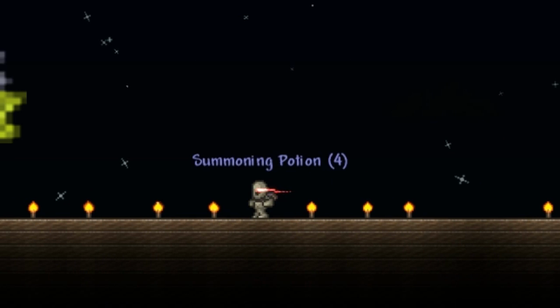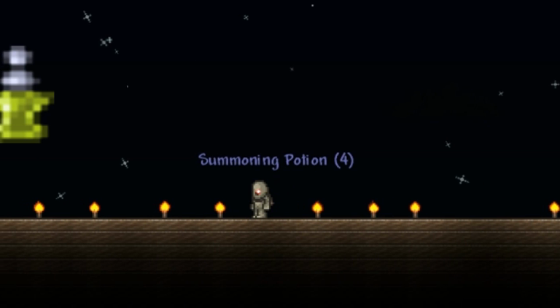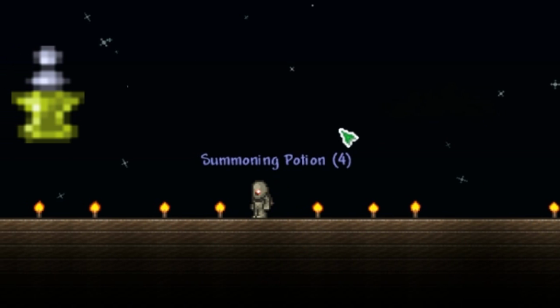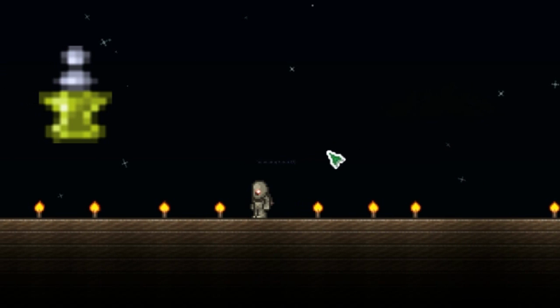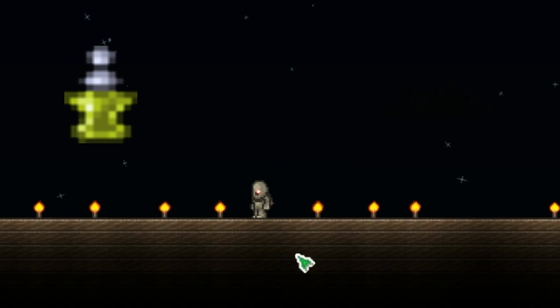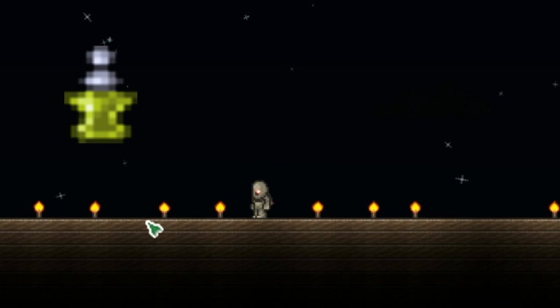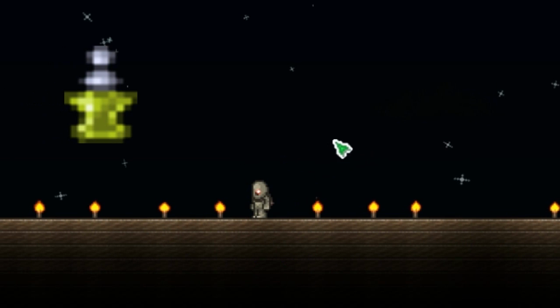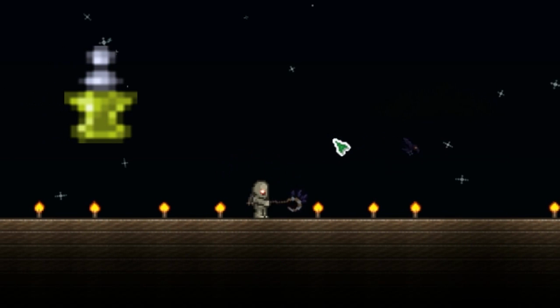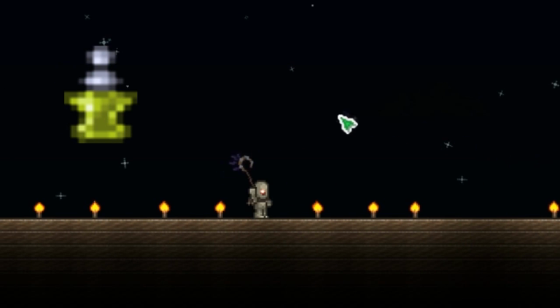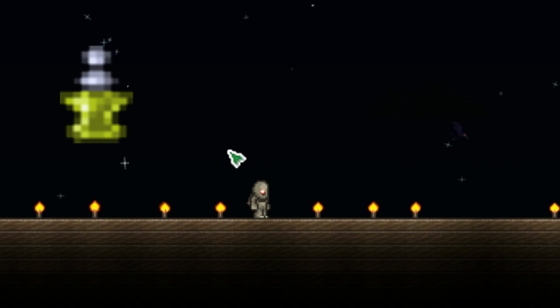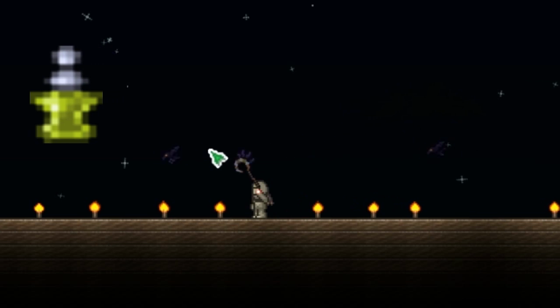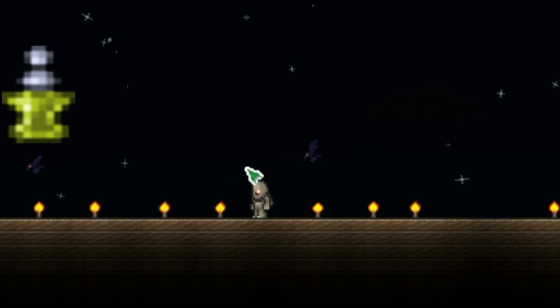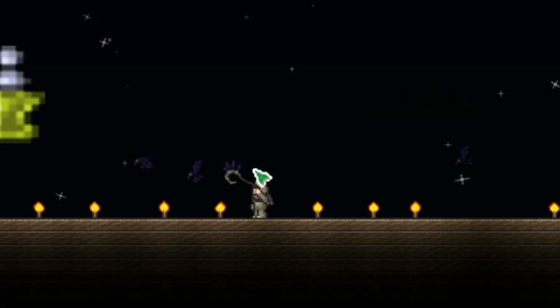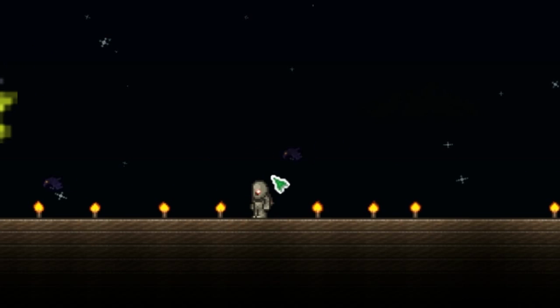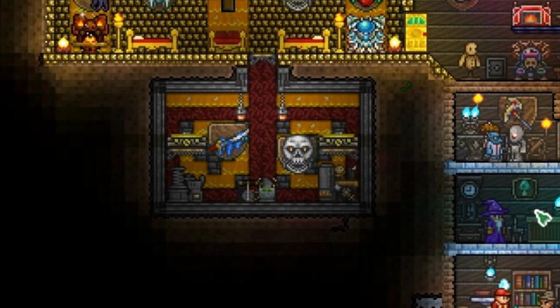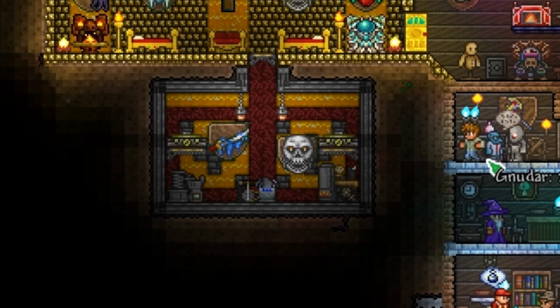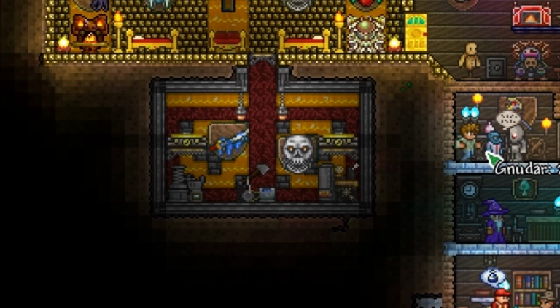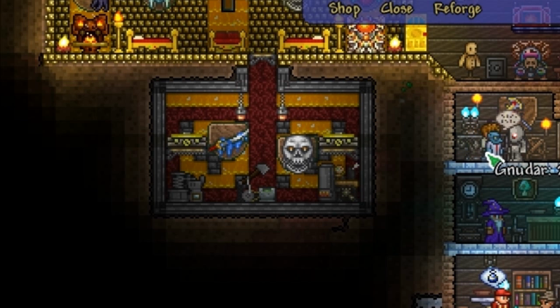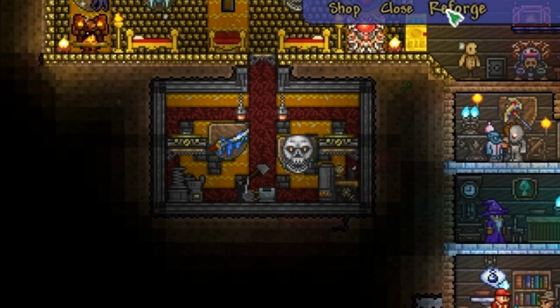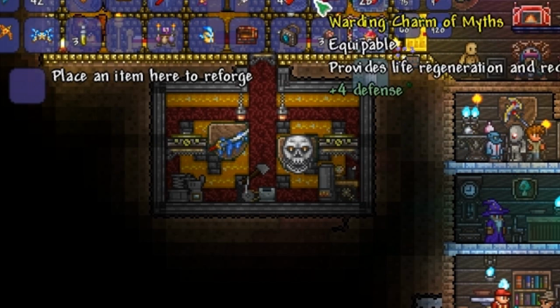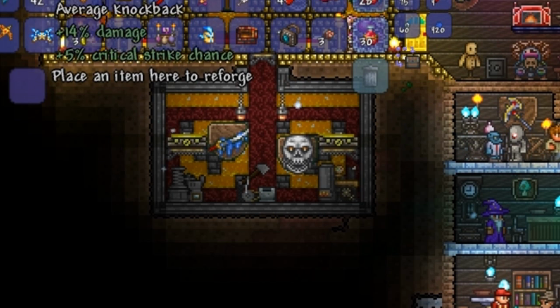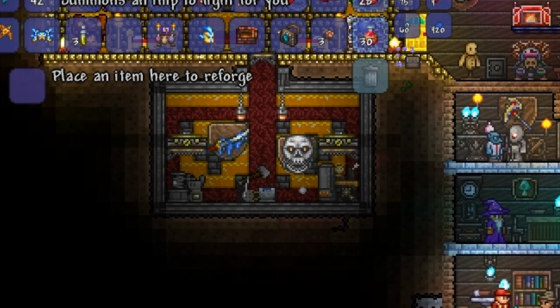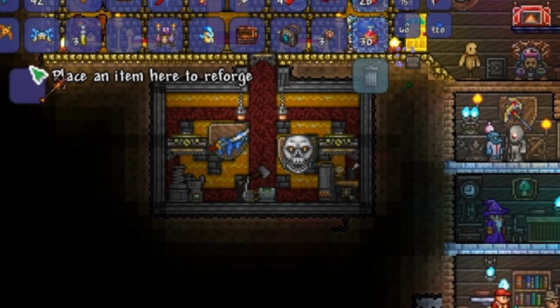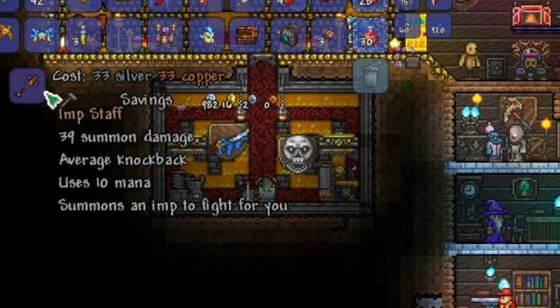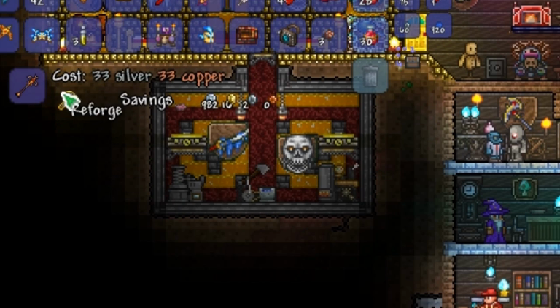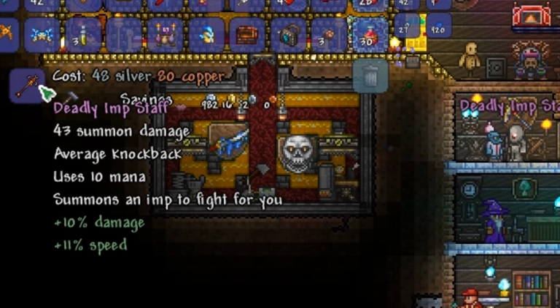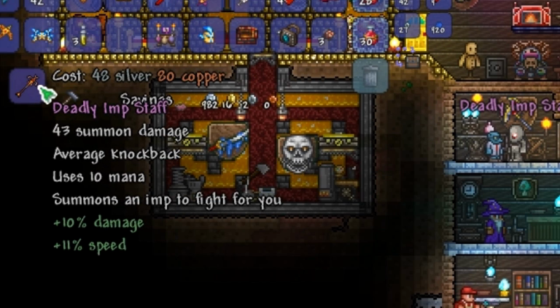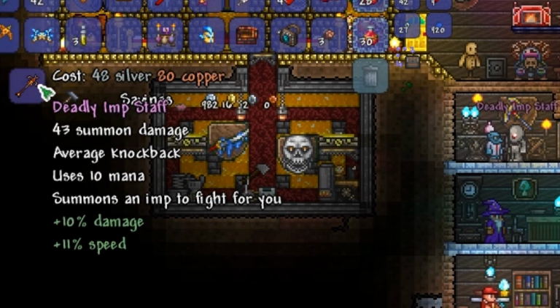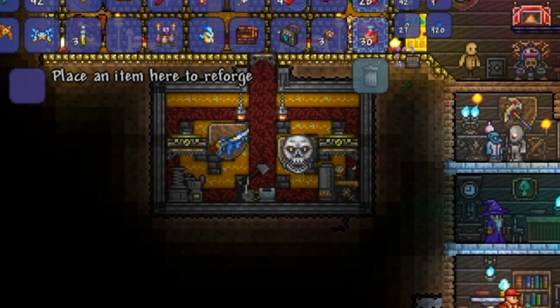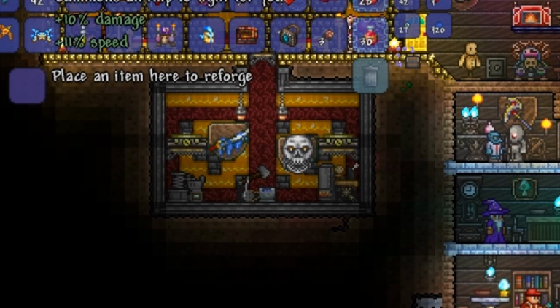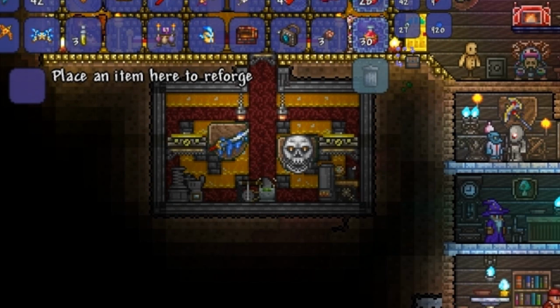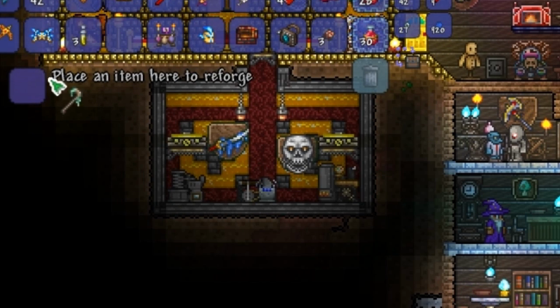The second tip is to make summoner potions. This will allow more minions to be summoned, which will increase your damage output. My last and third tip is to make sure you reforge your staffs for more damage, but keep in mind that minions don't use critical attack damage.